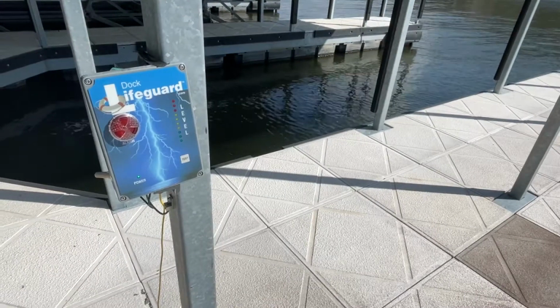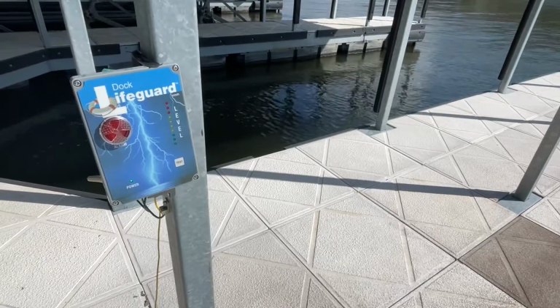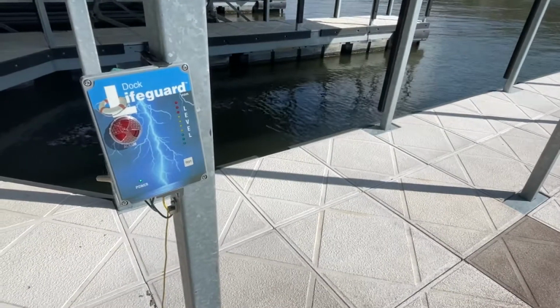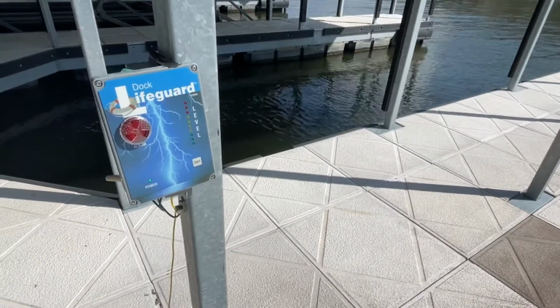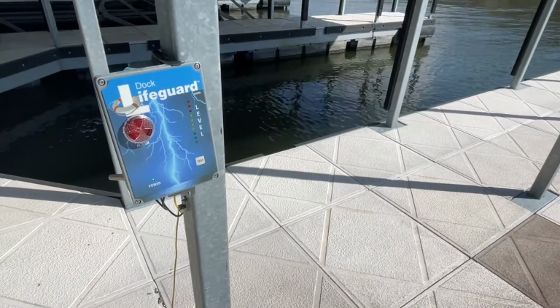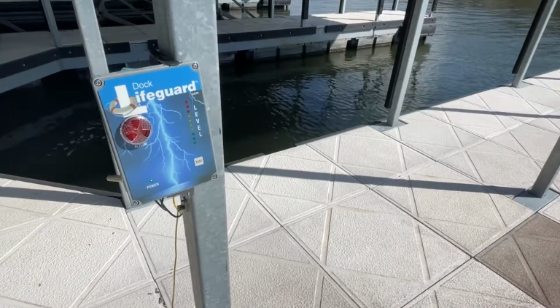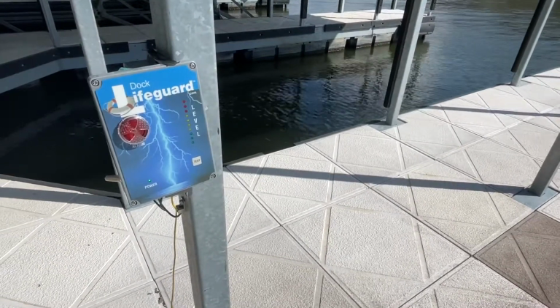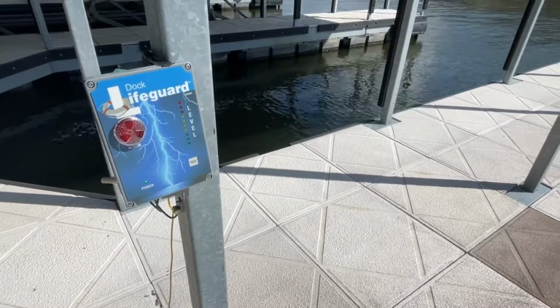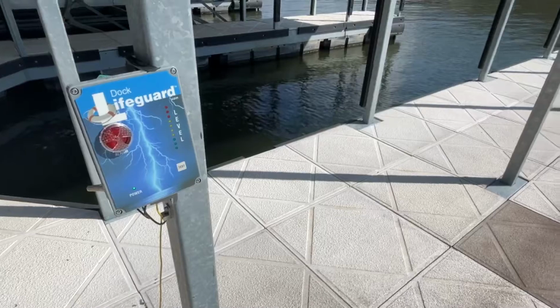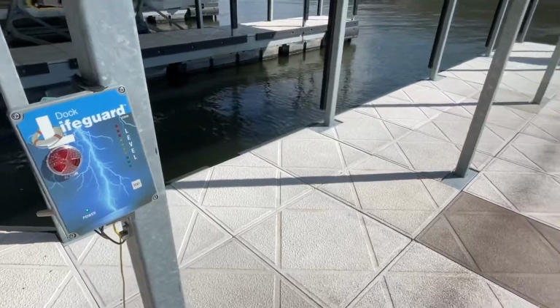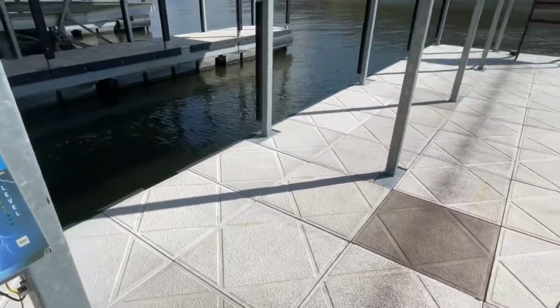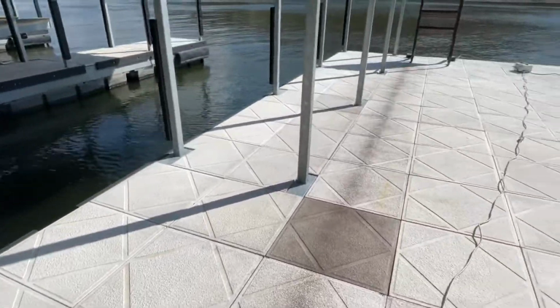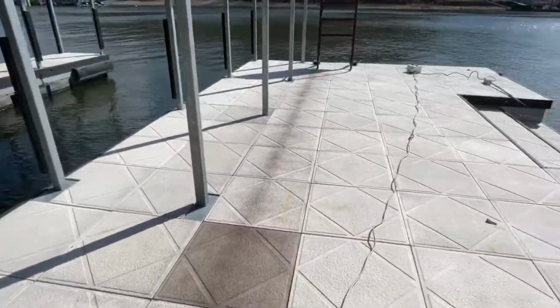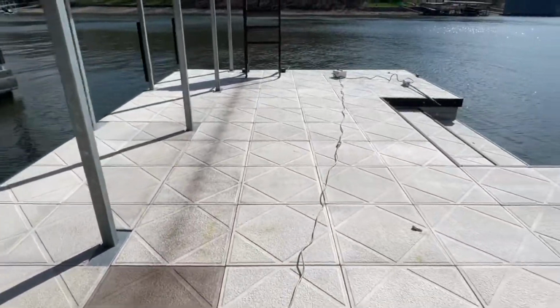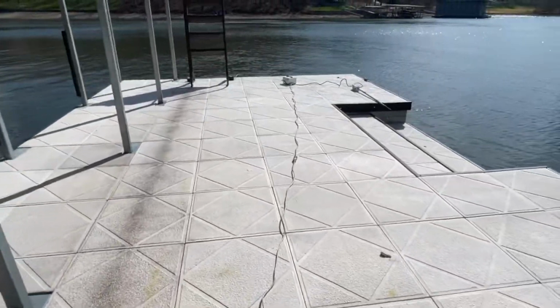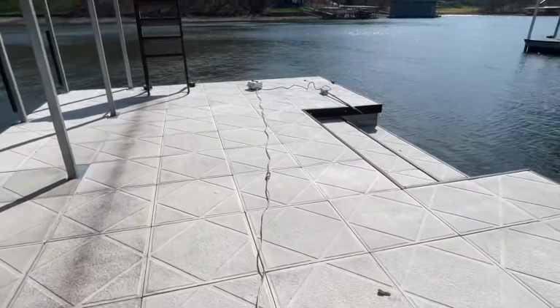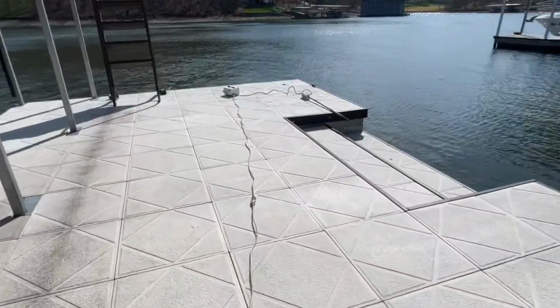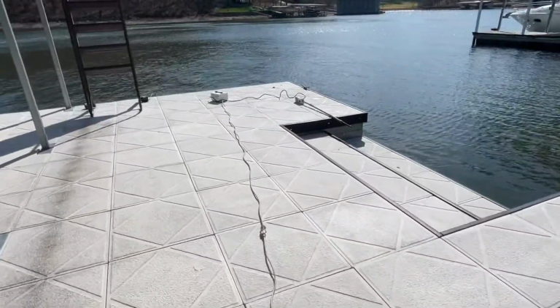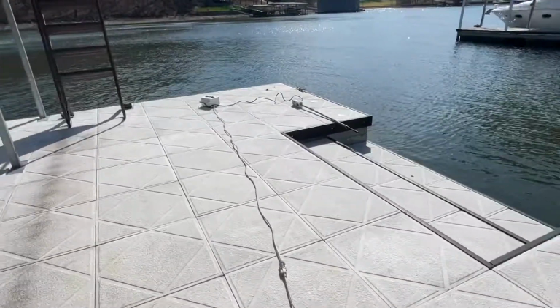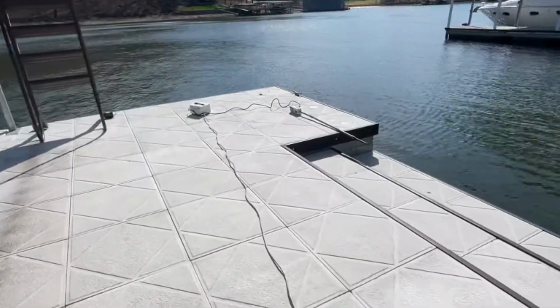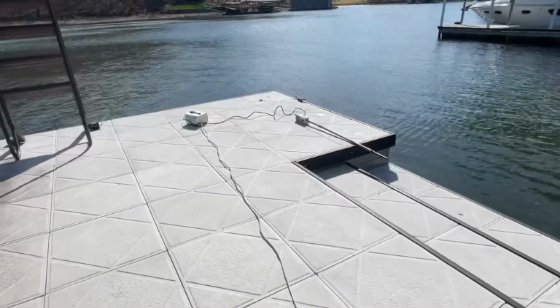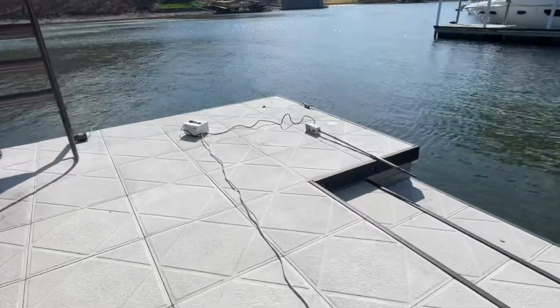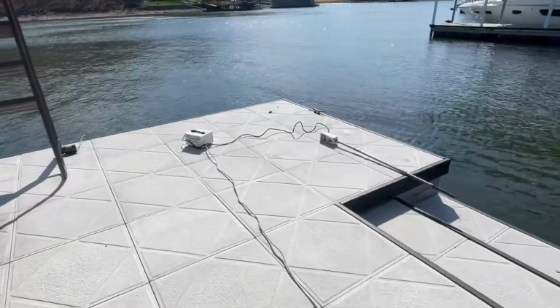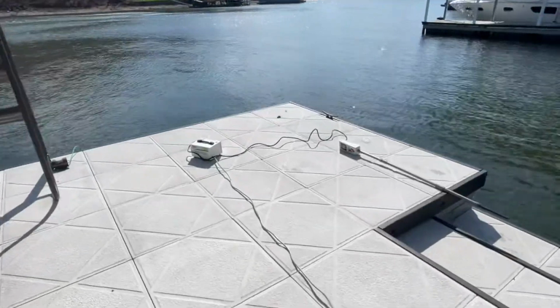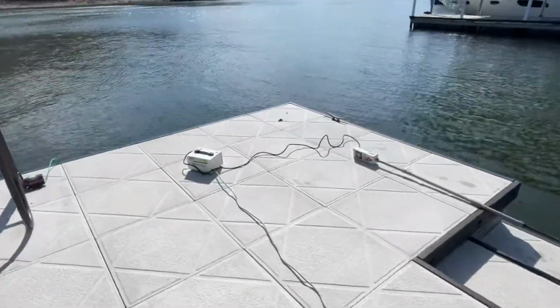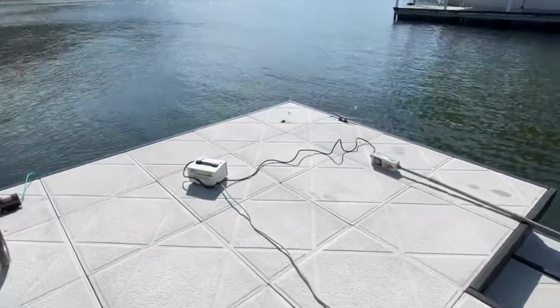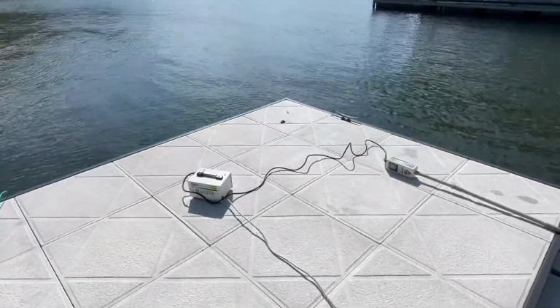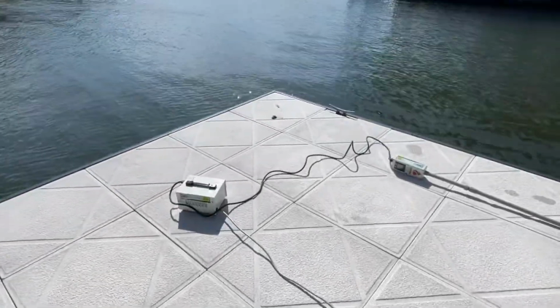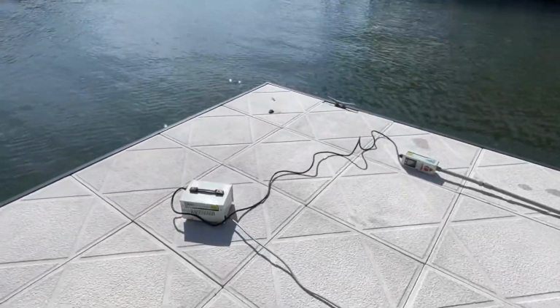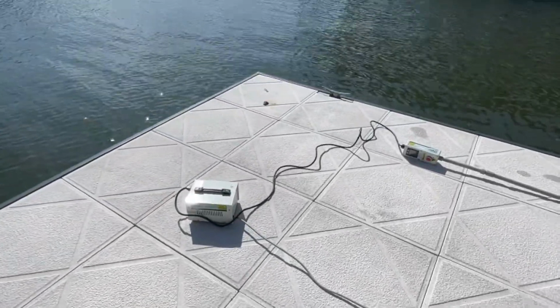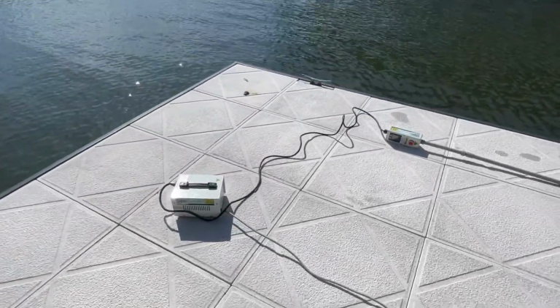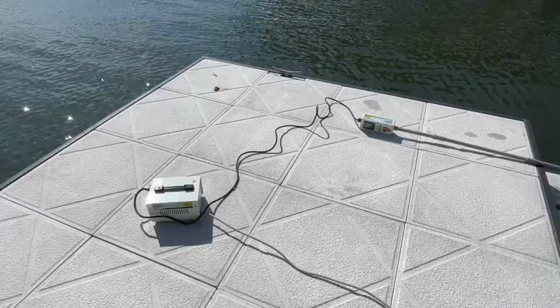We've just installed this dock lifeguard system off Moorfield Court in Port Oceima. Now we're going to go and test the system by putting electricity into the water. This should only be done by an electrician or a qualified dock lifeguard technician.